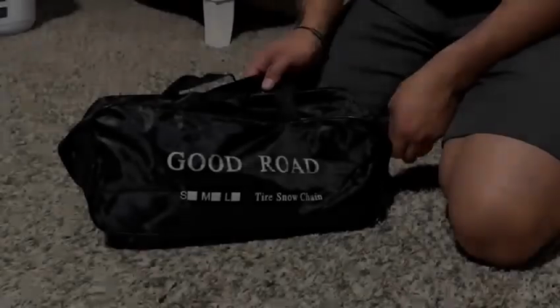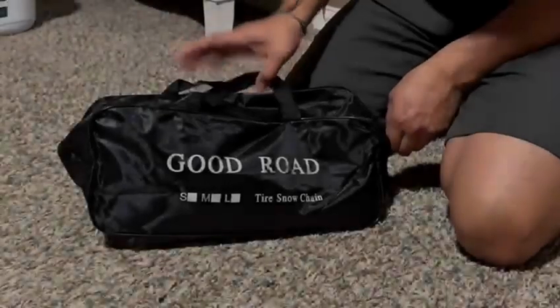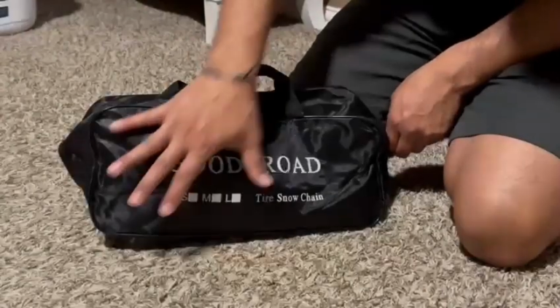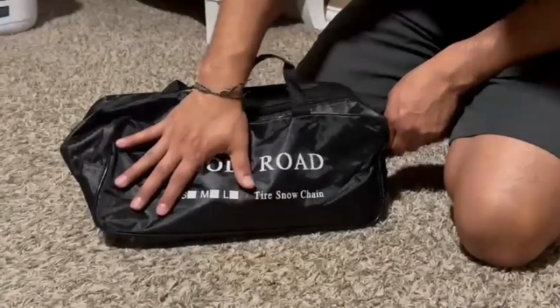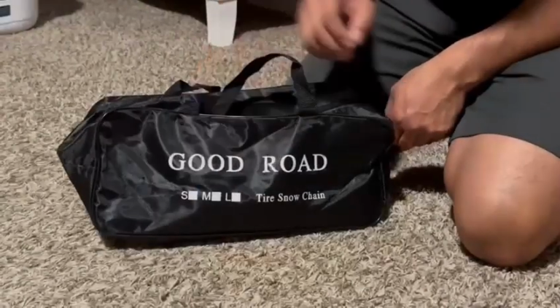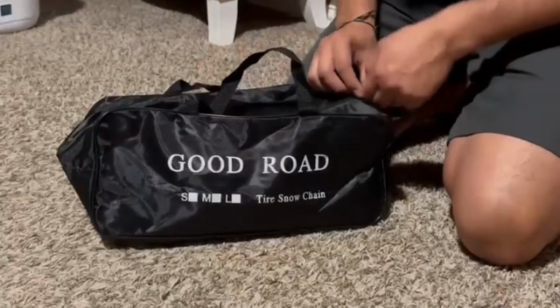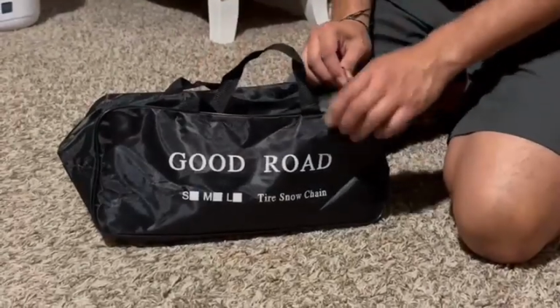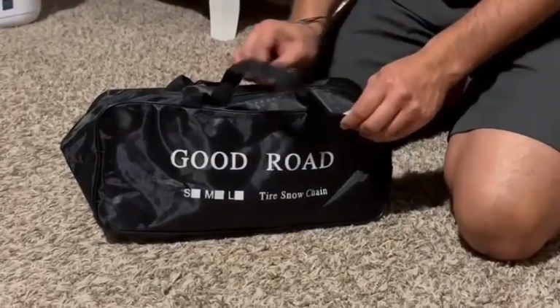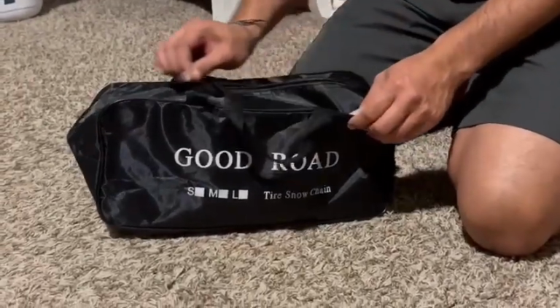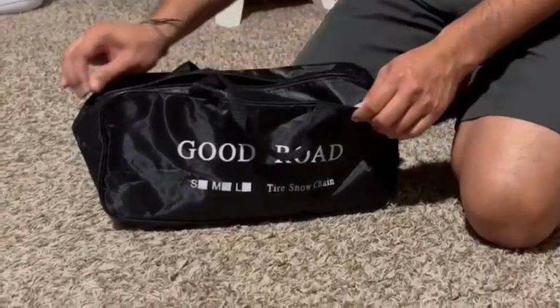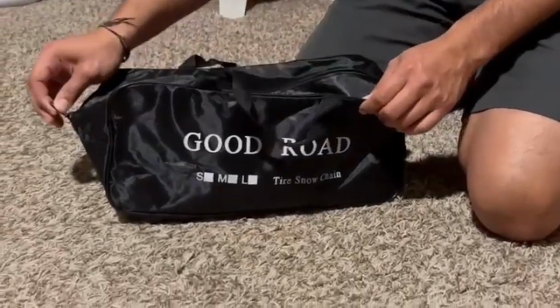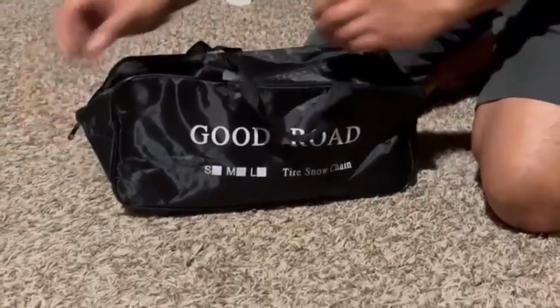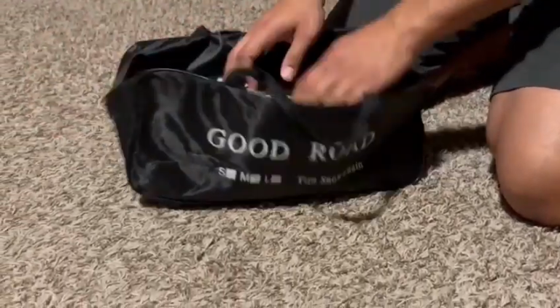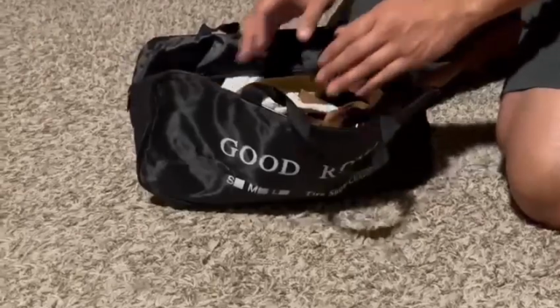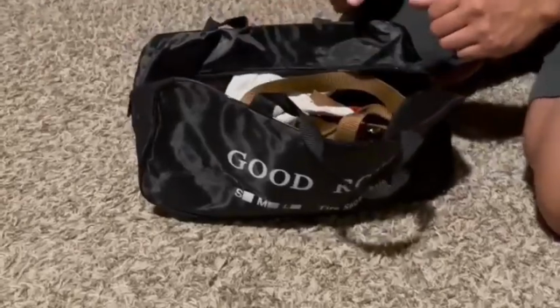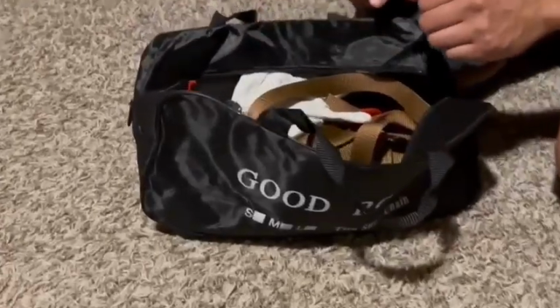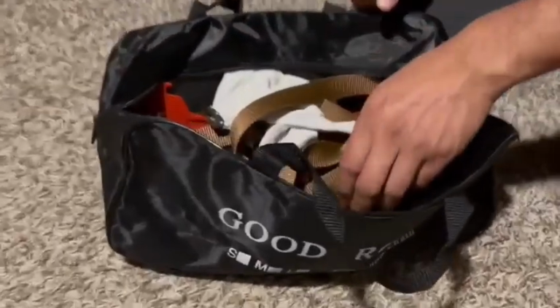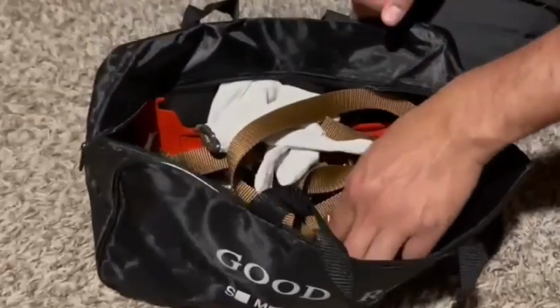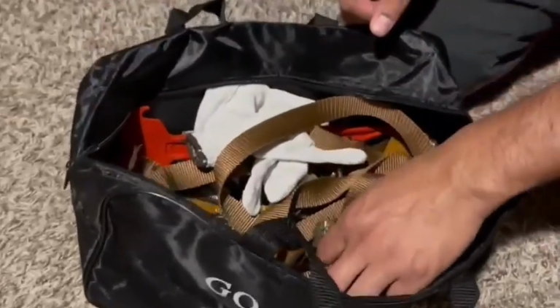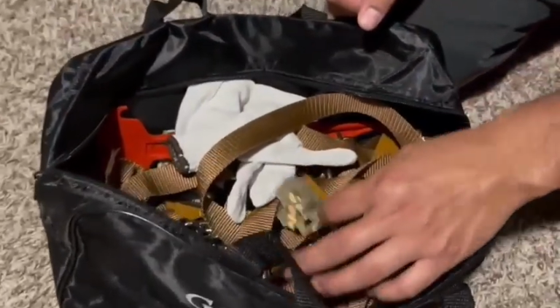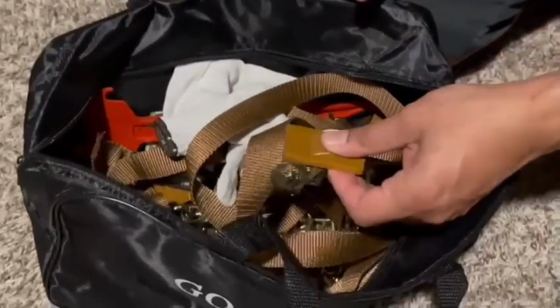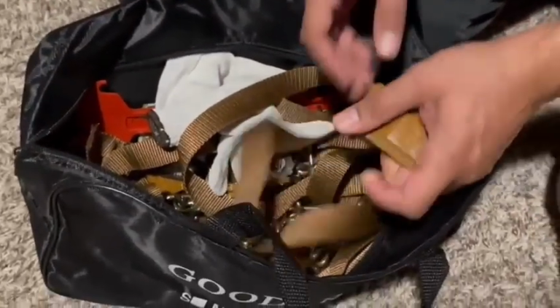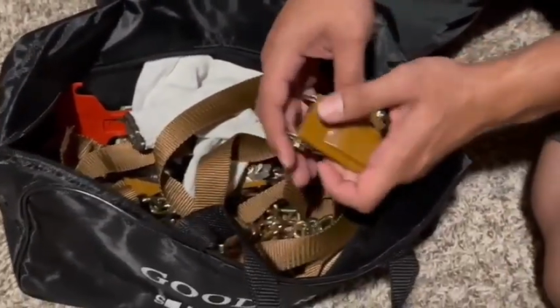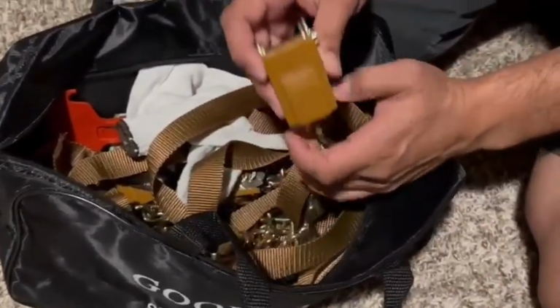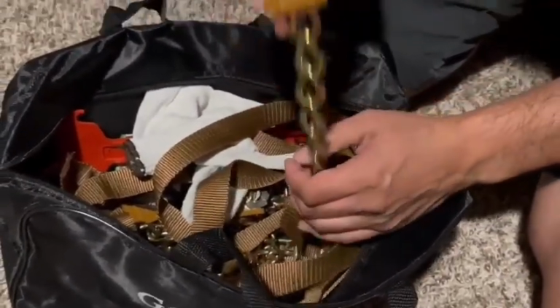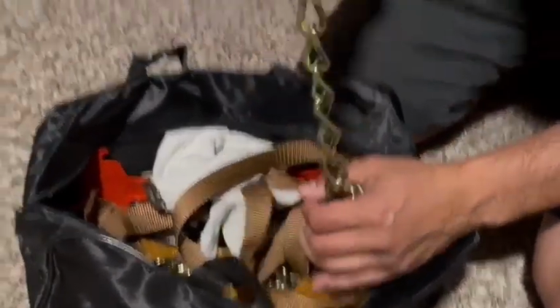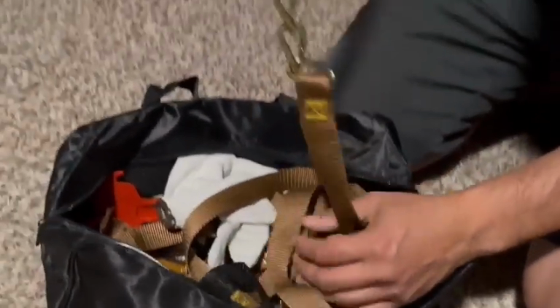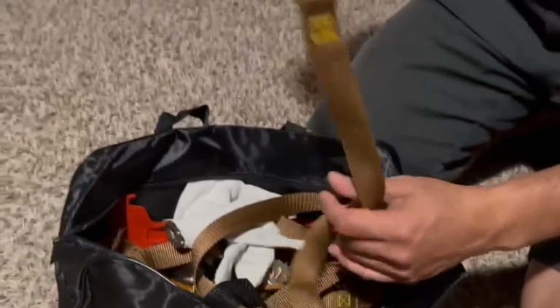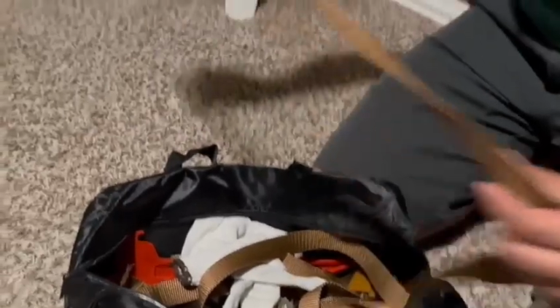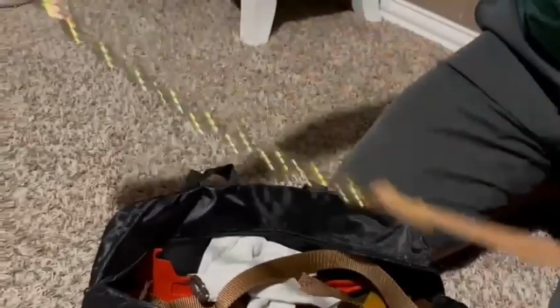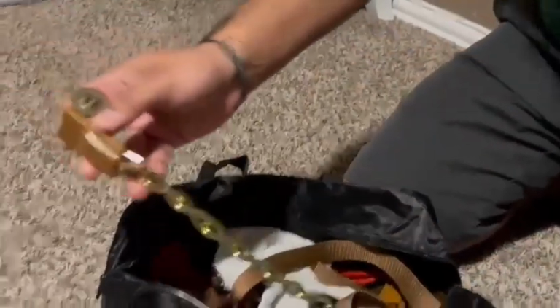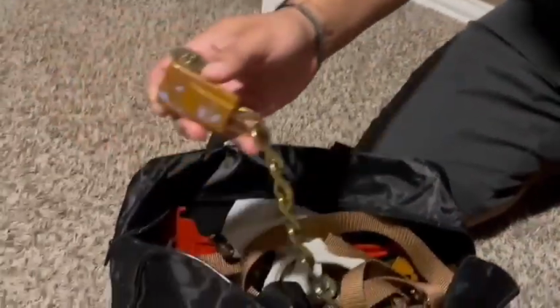Here we have some snow tire chains. We got them for our Honda Pilot. I'm really excited to use these, especially with December coming up and we've got snow around here.